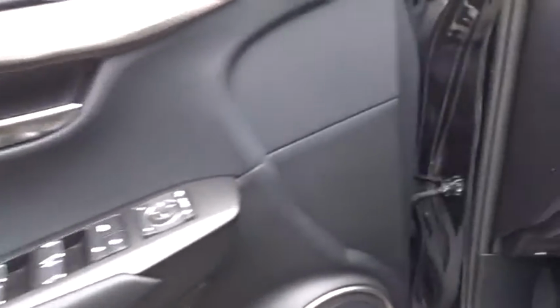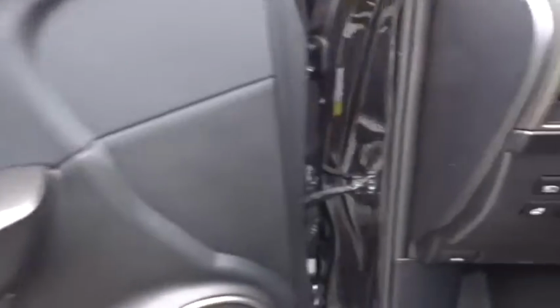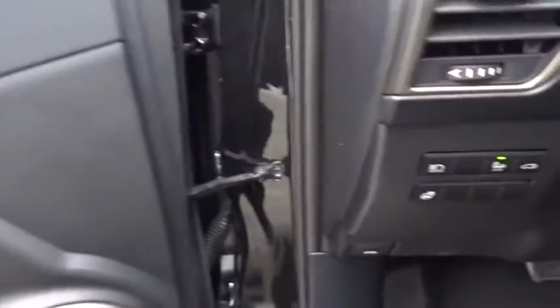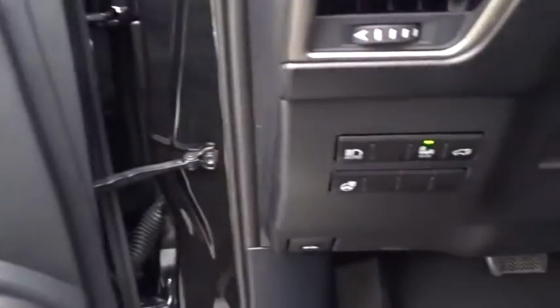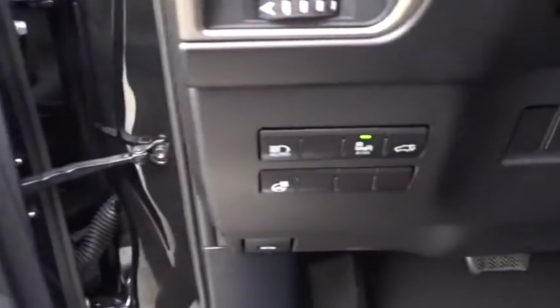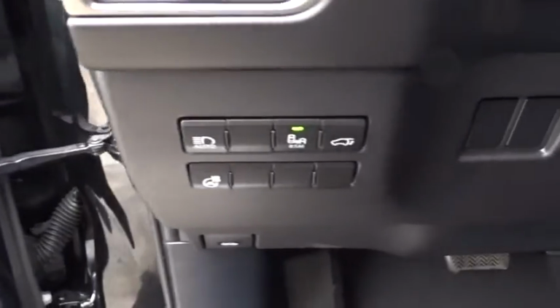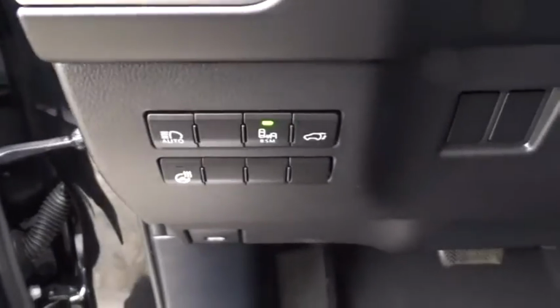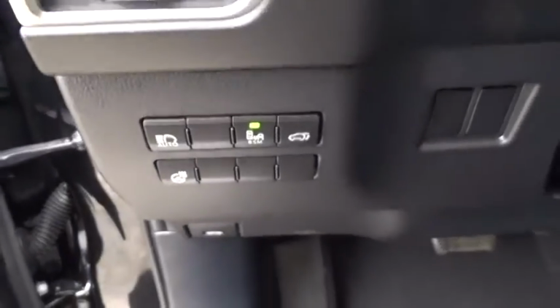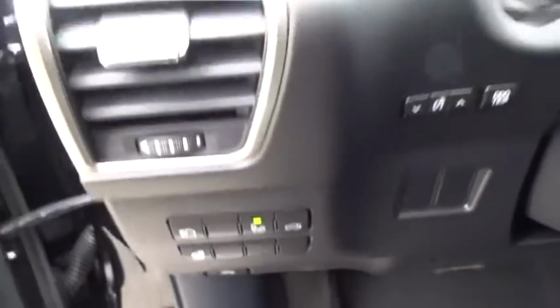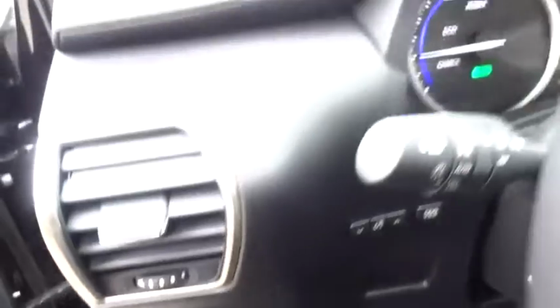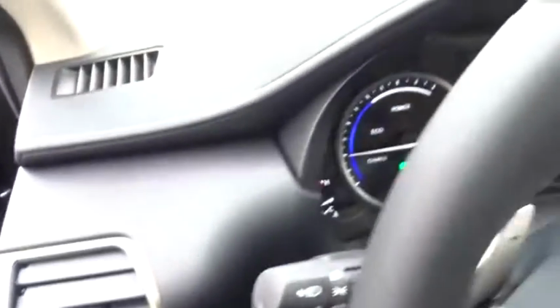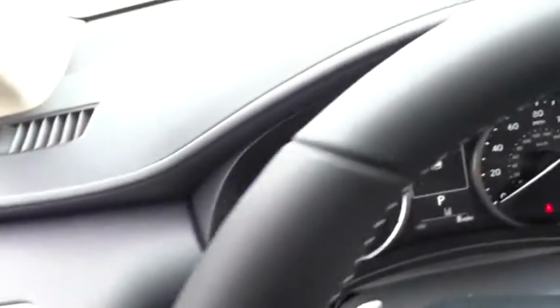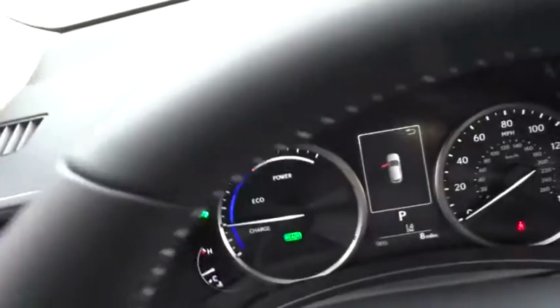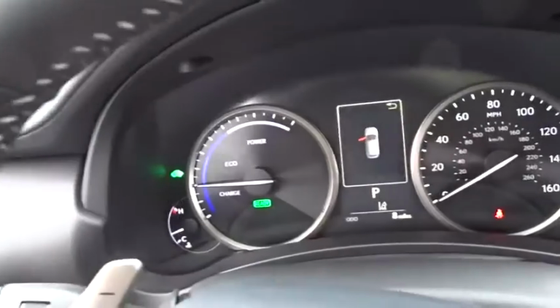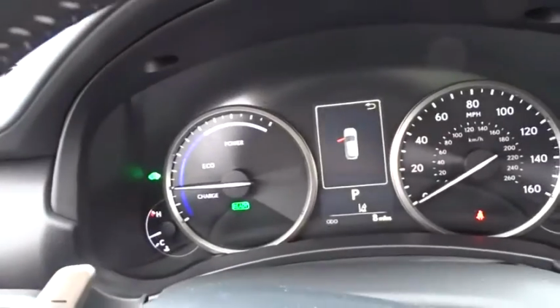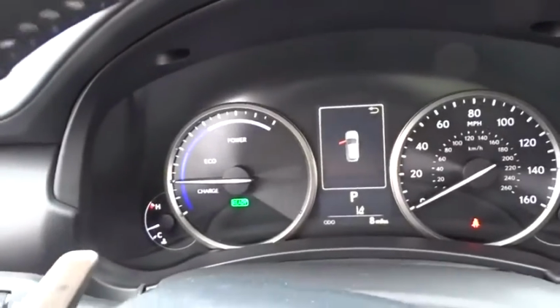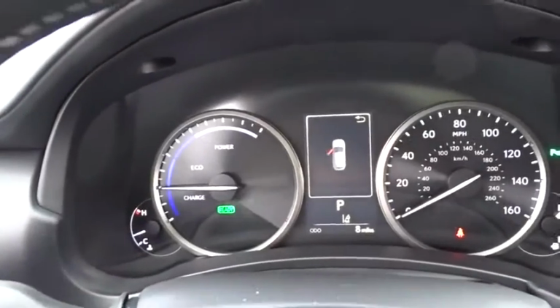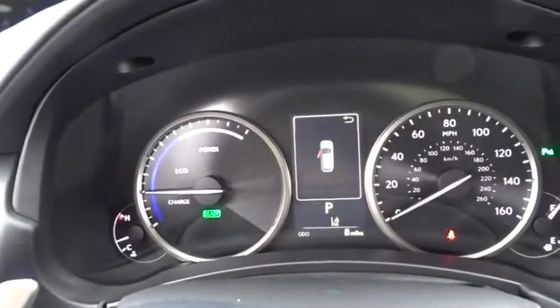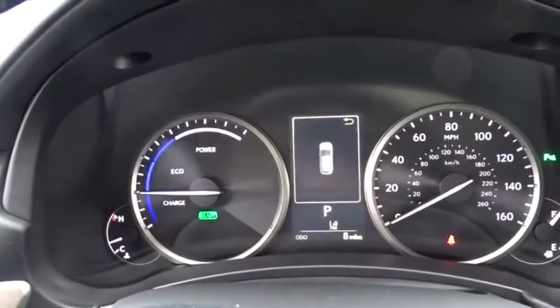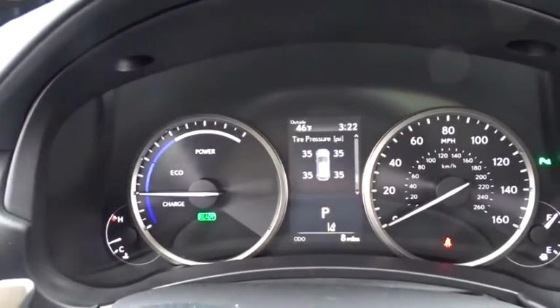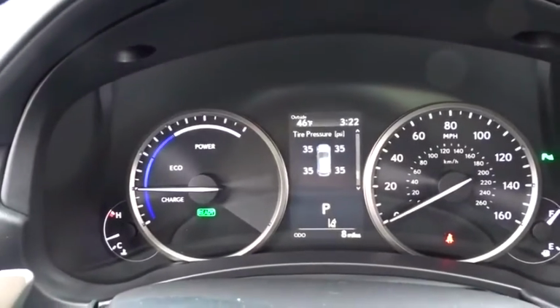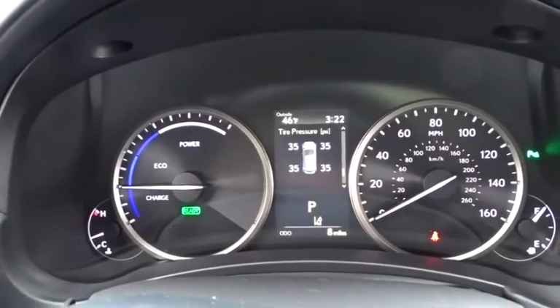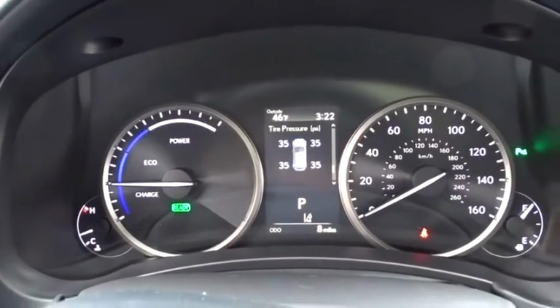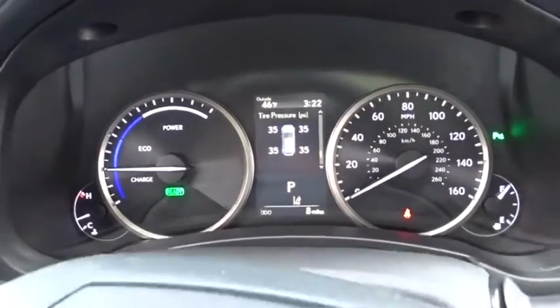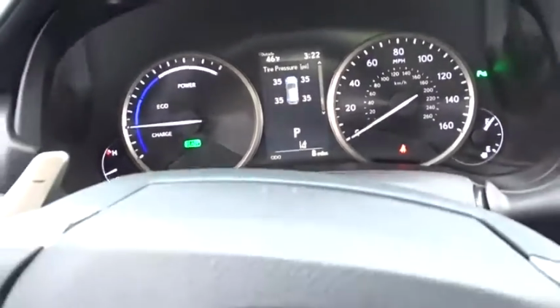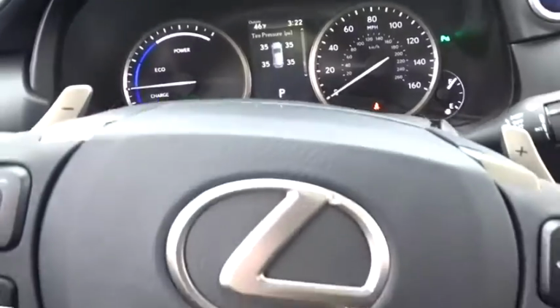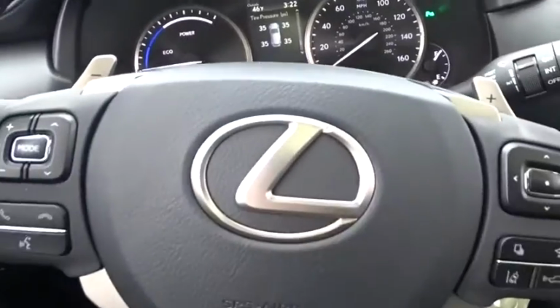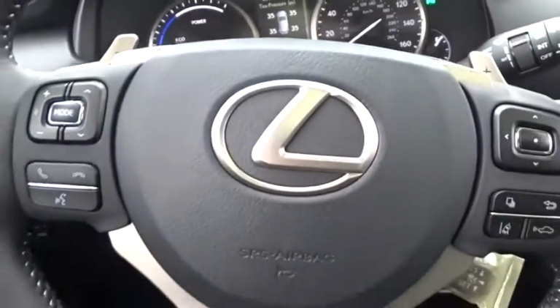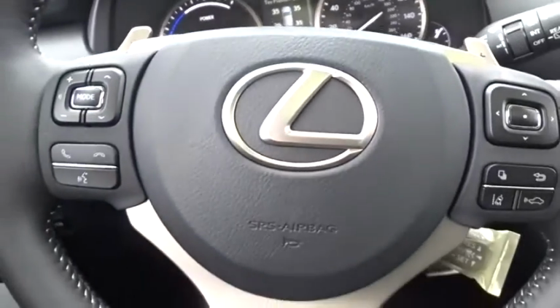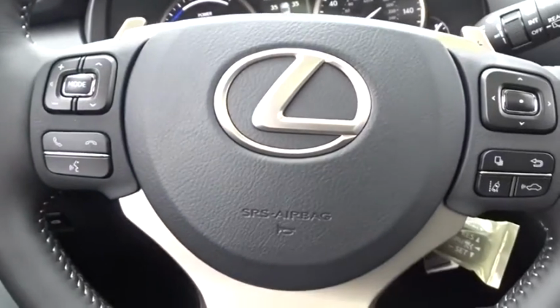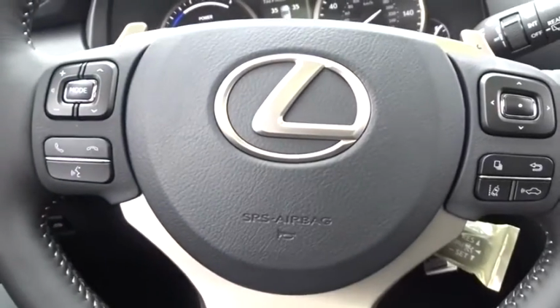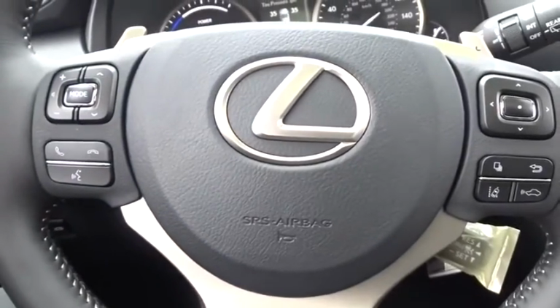This vehicle has less than 100 miles. Here are some of this vehicle's great options: traction control, power passenger seat, dual airbags, leather-wrapped steering wheel.